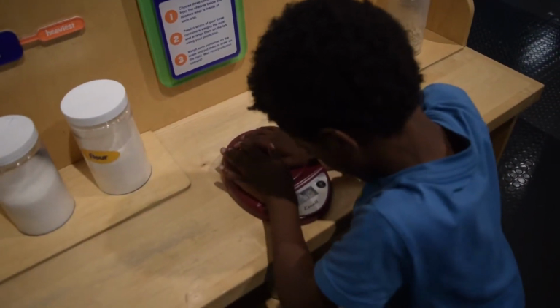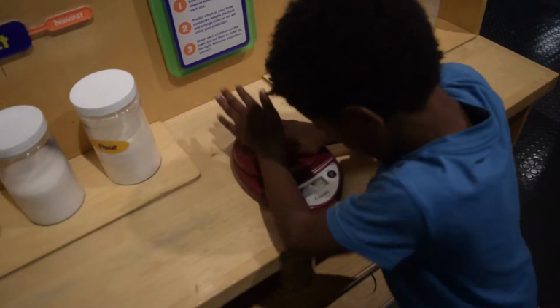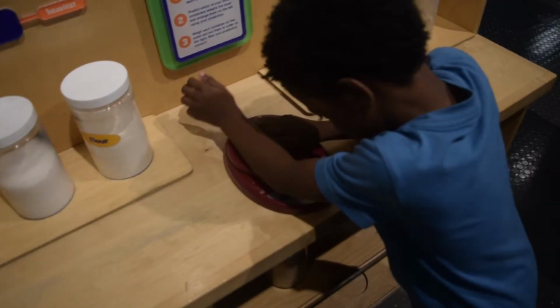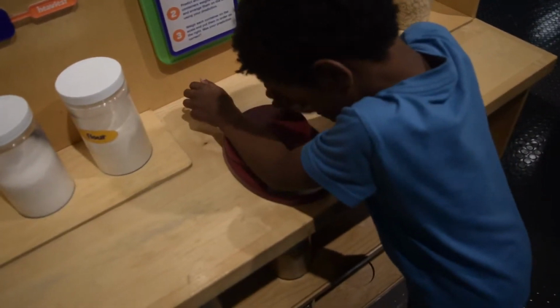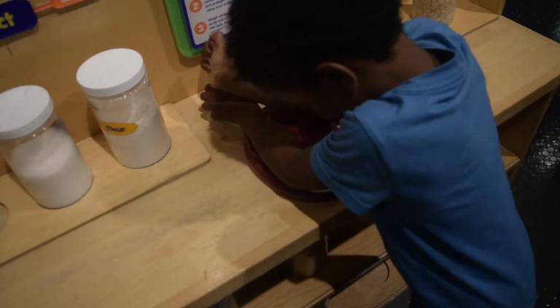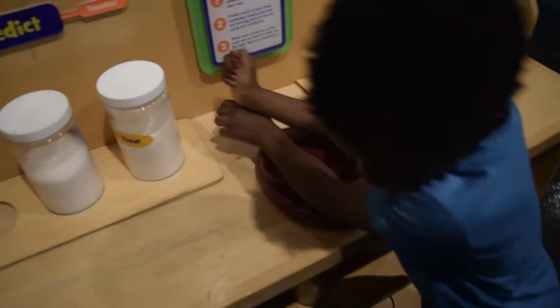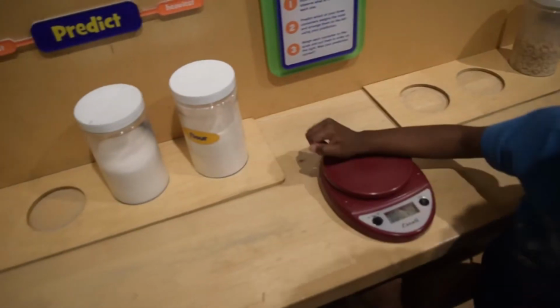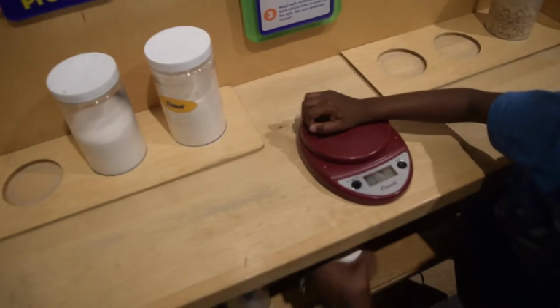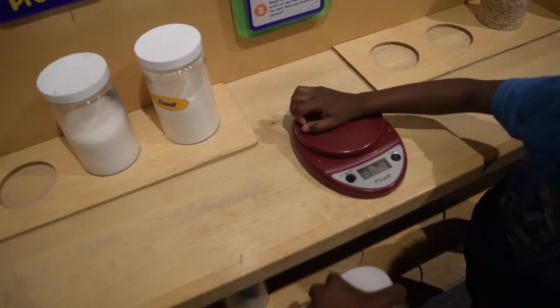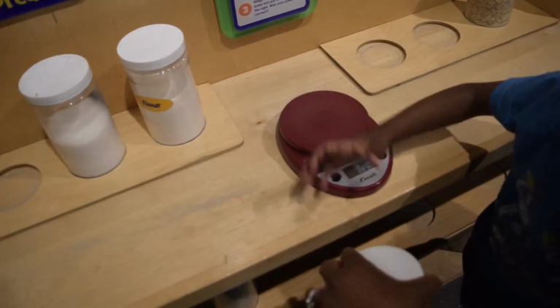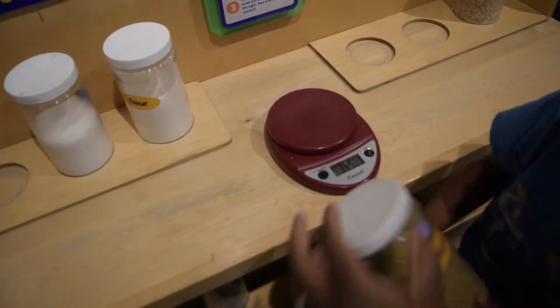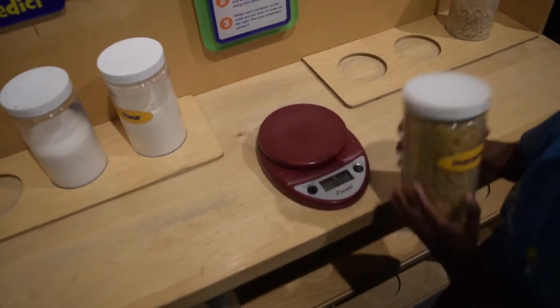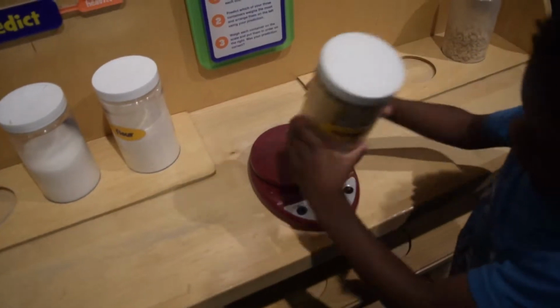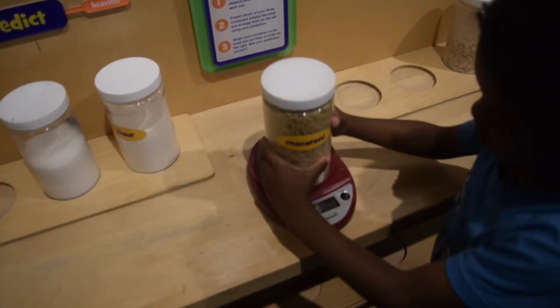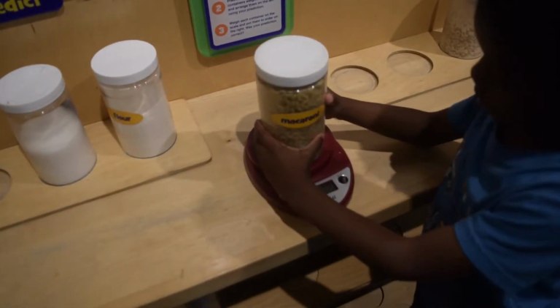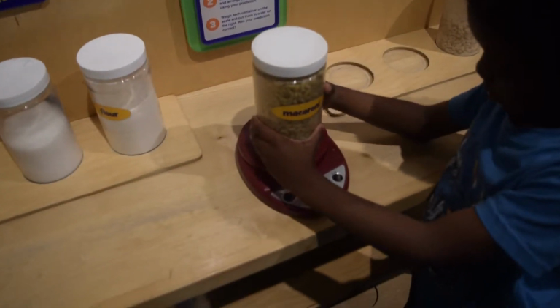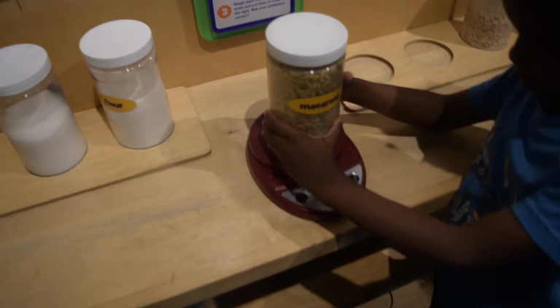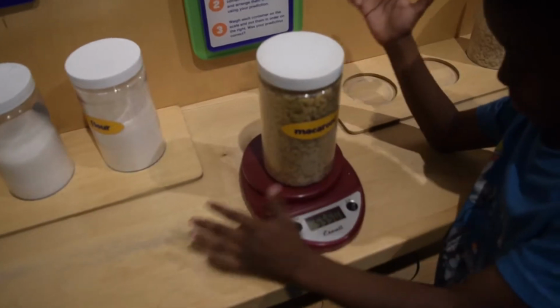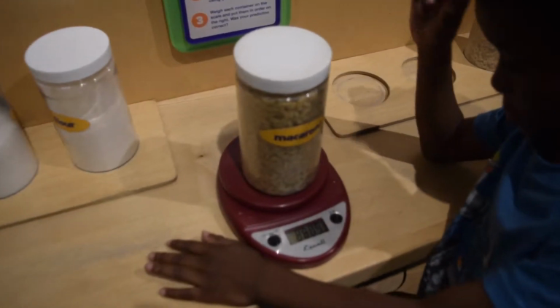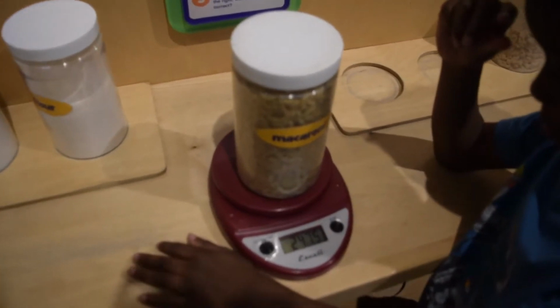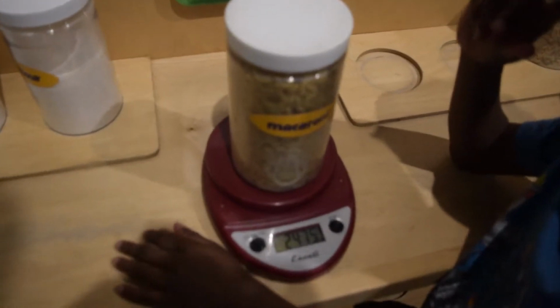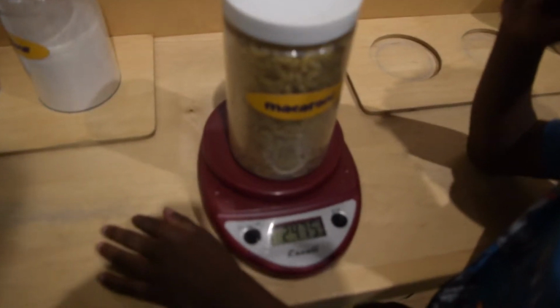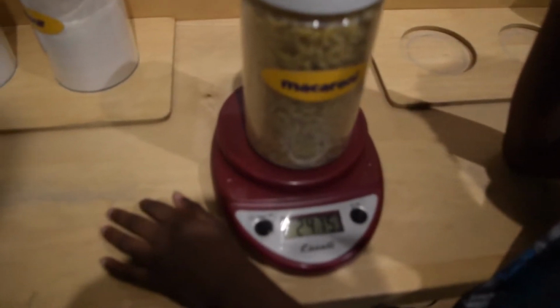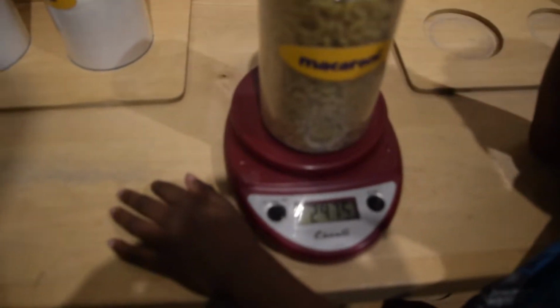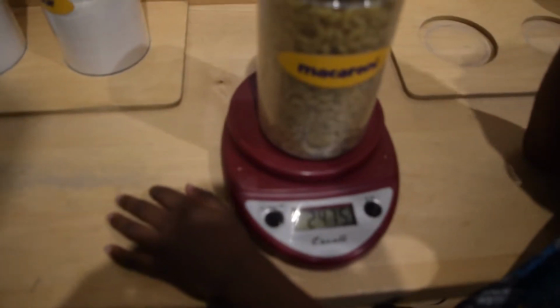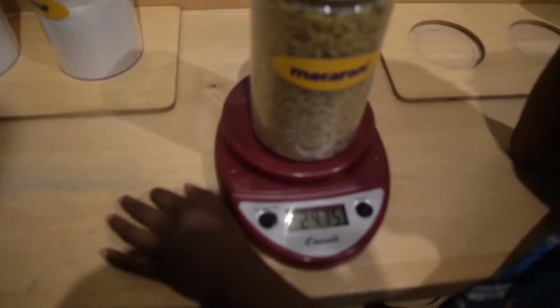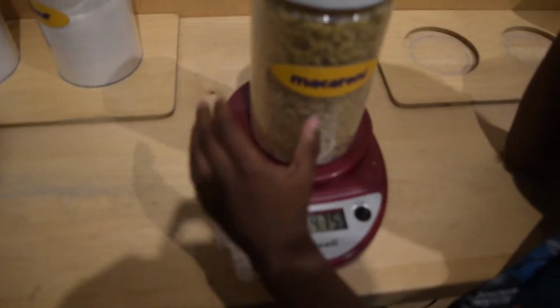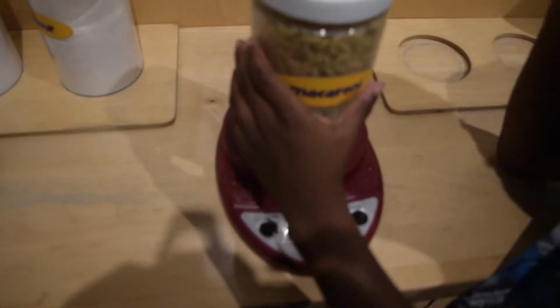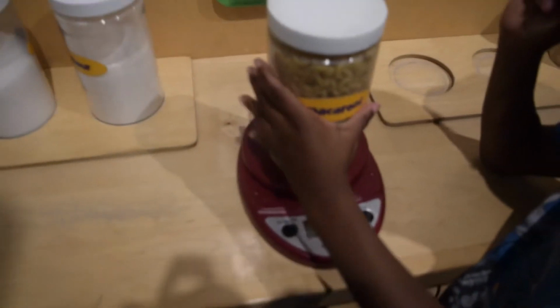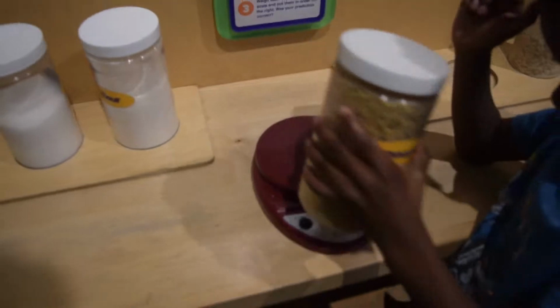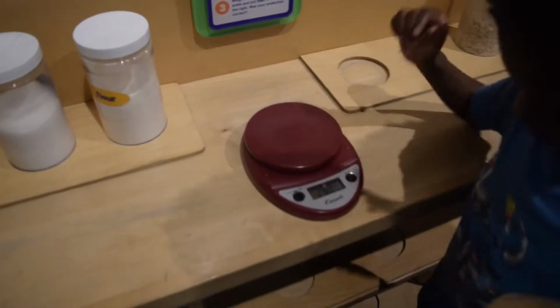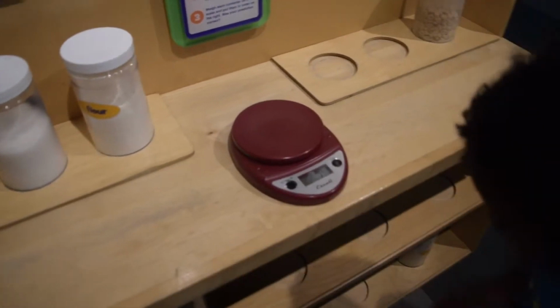Let's see. Let's weigh something else. What about macaroni? We want macaroni? We love macaroni, right? Let's see. 24.75. Wow, that's pretty big.